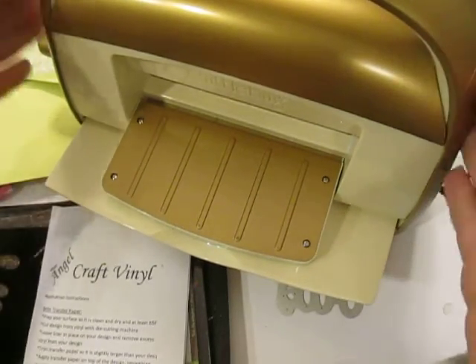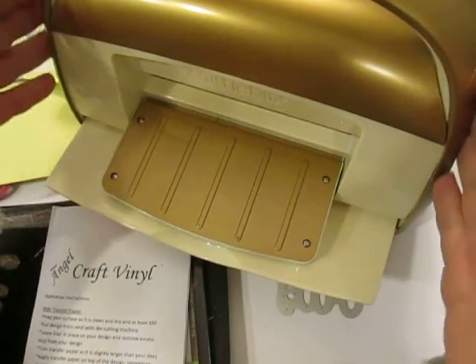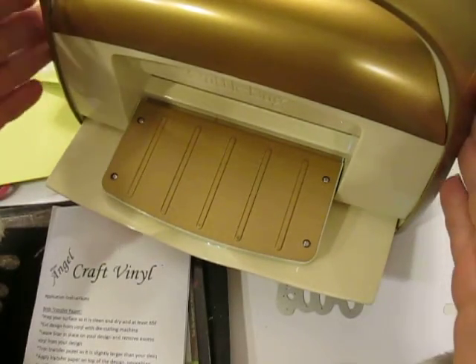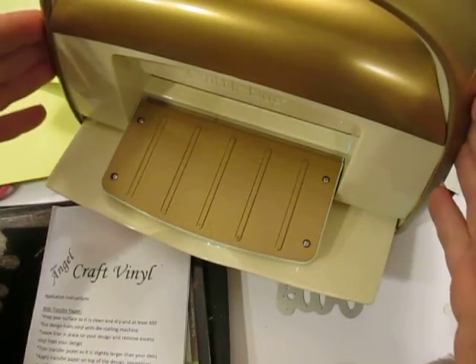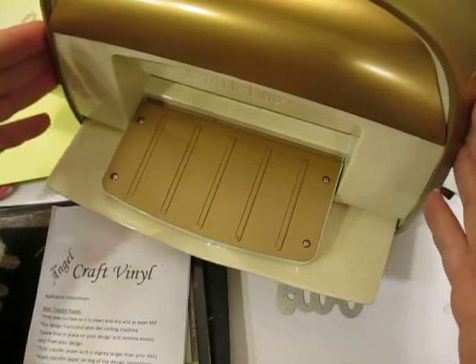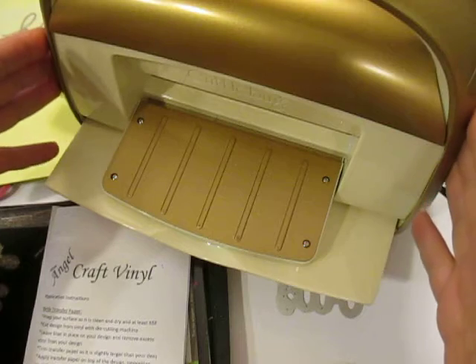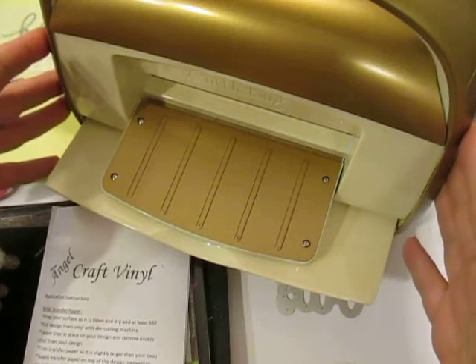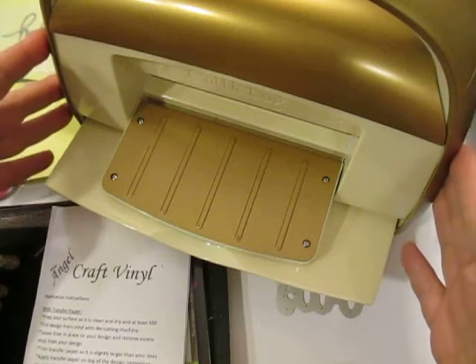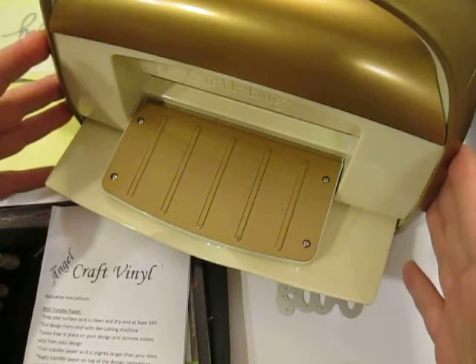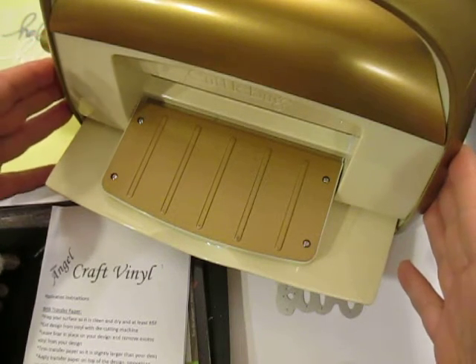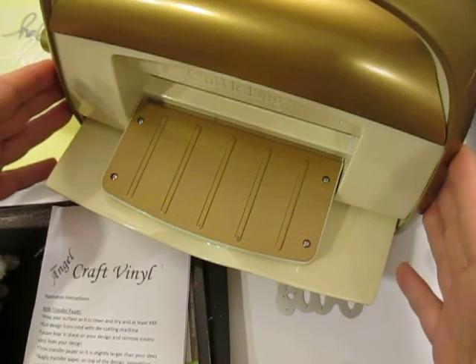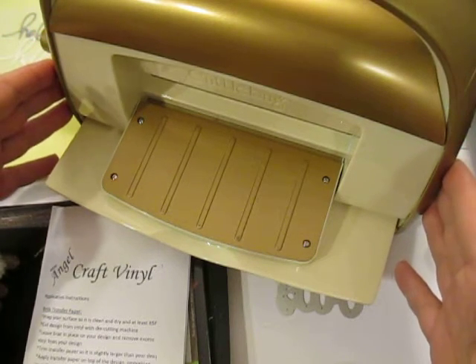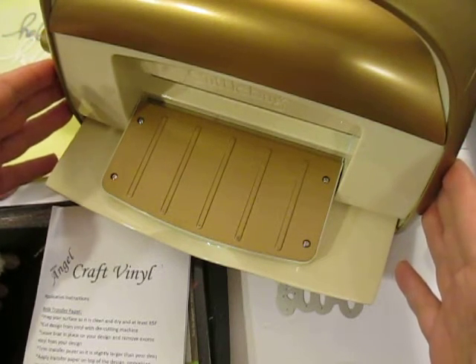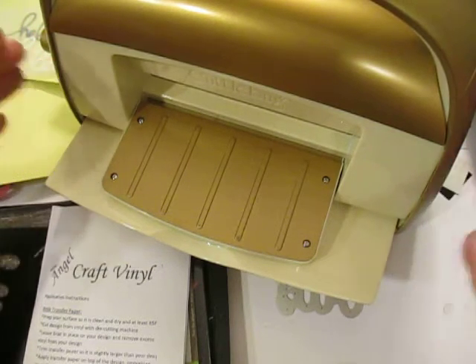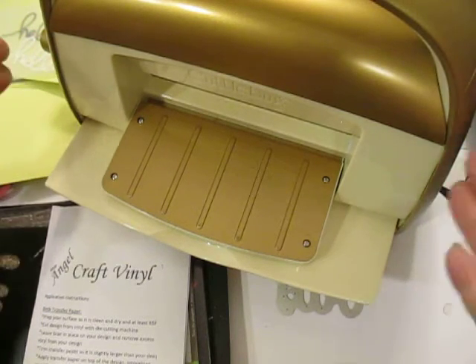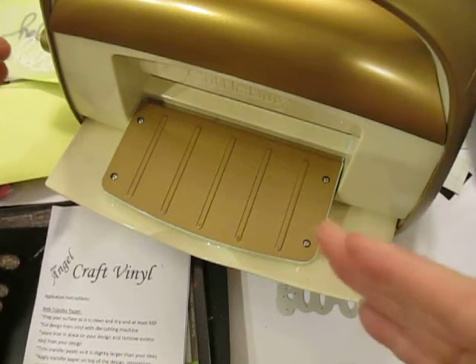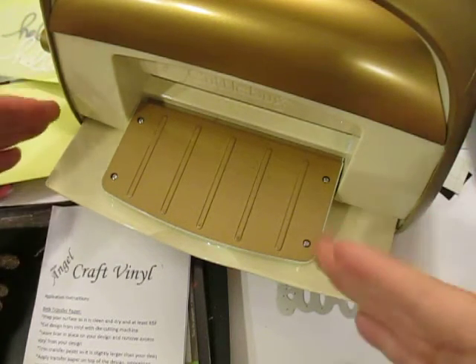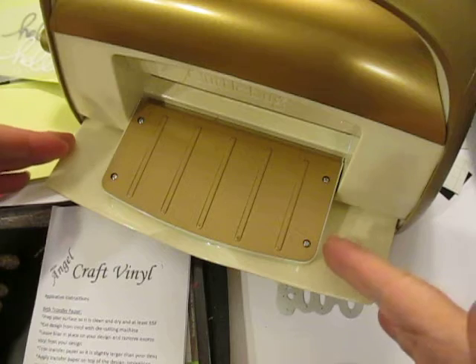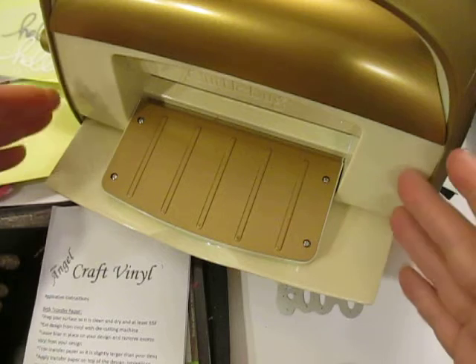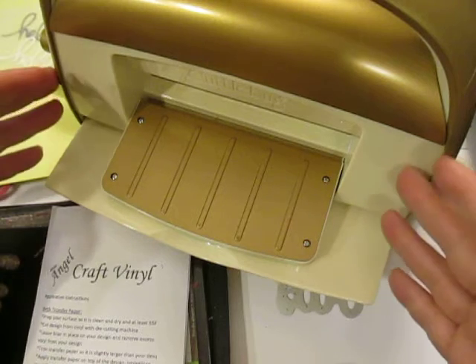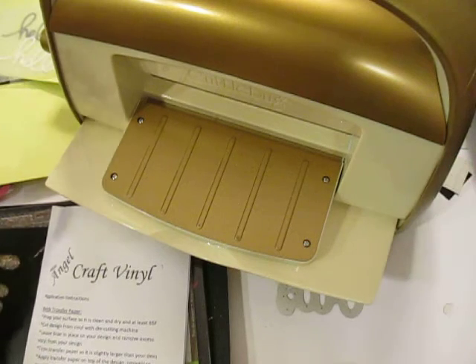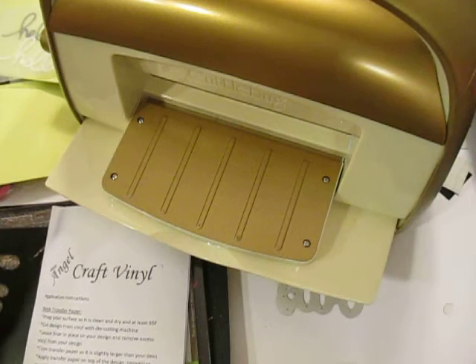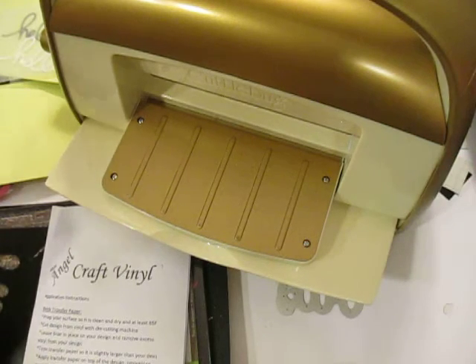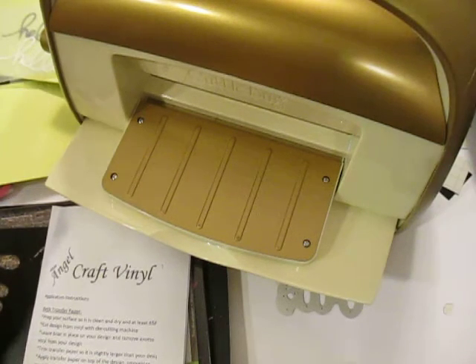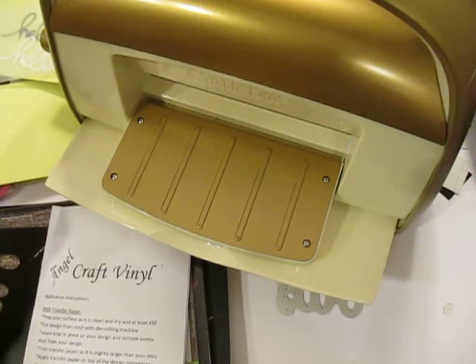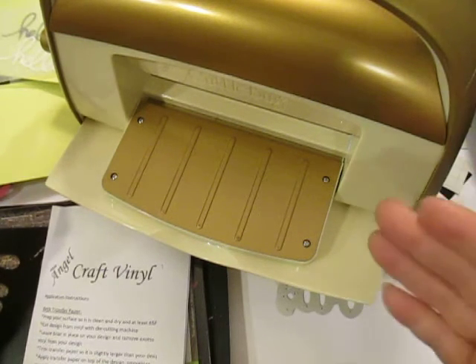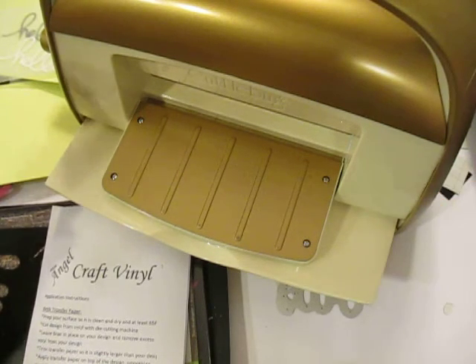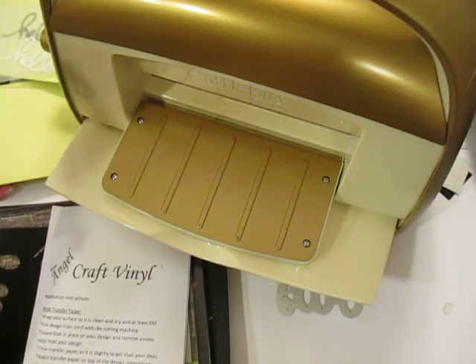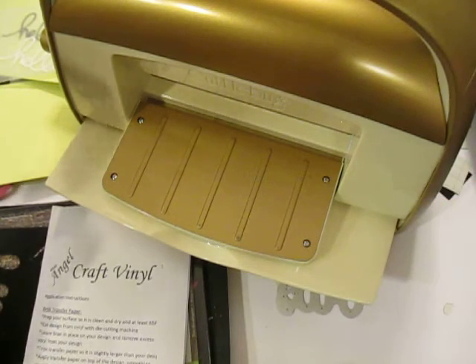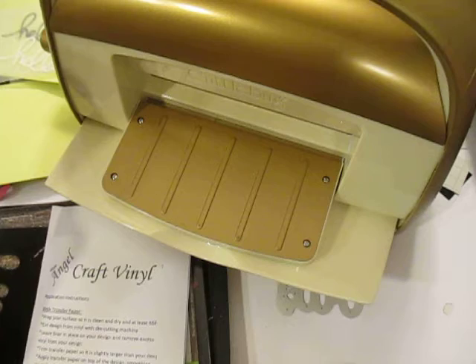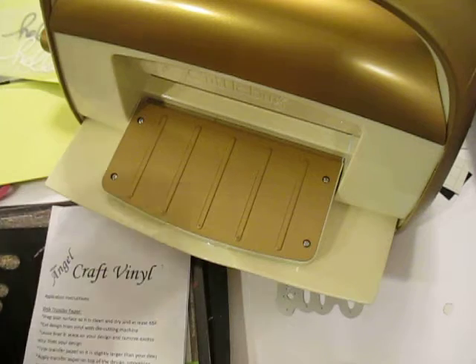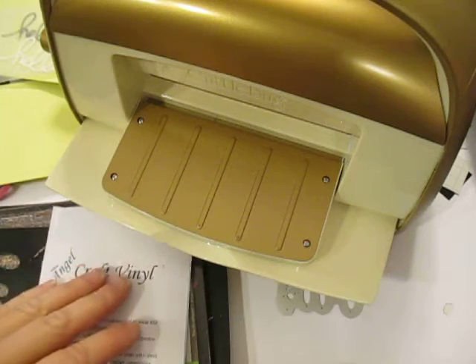My Cuddlebug might be a little different from yours. I know a lot of them out there are green and white or blue and white. I have the Anna Griffin model, so it's gold and cream. But otherwise, it's exactly the same as what you have.